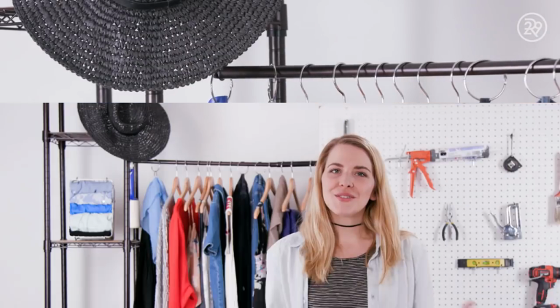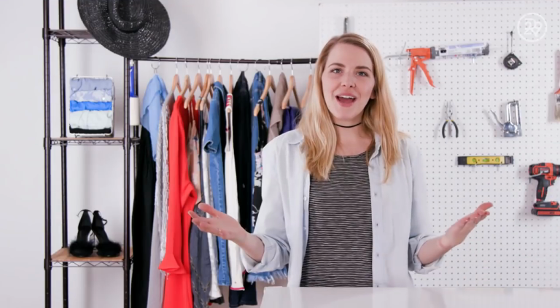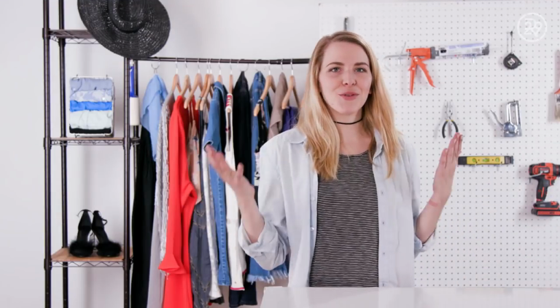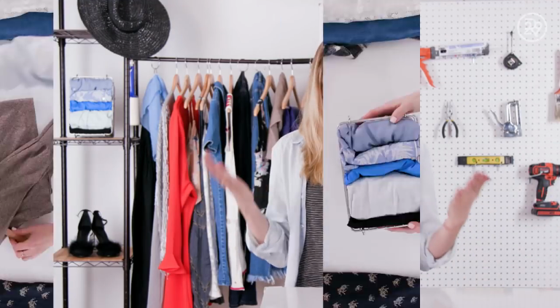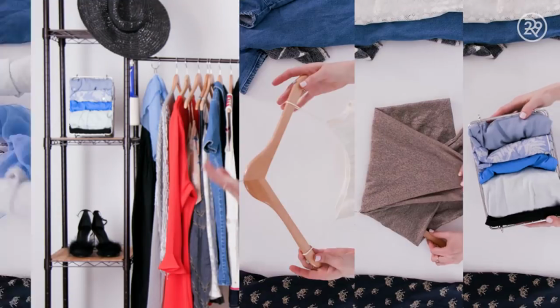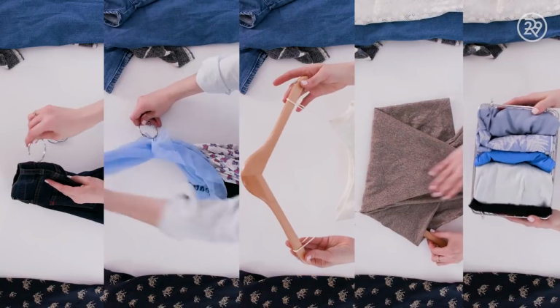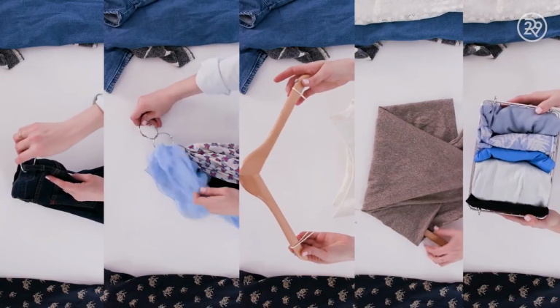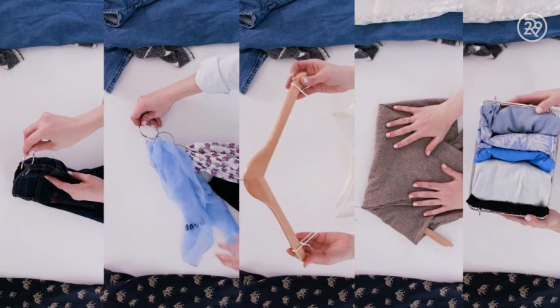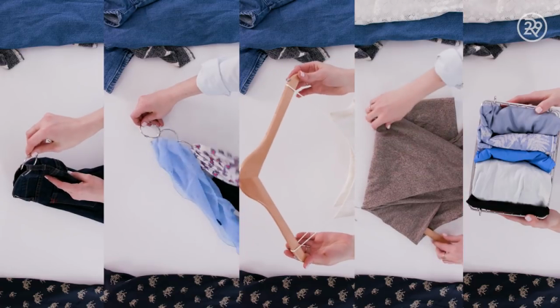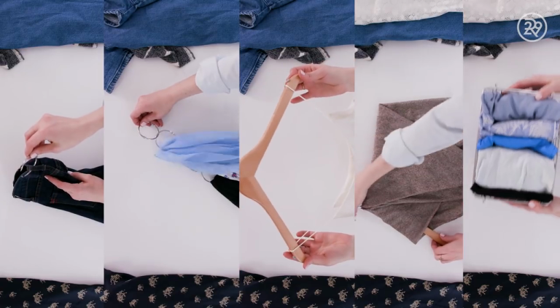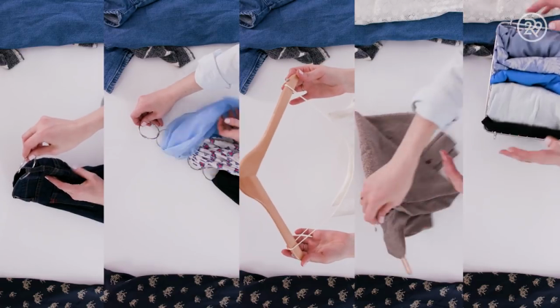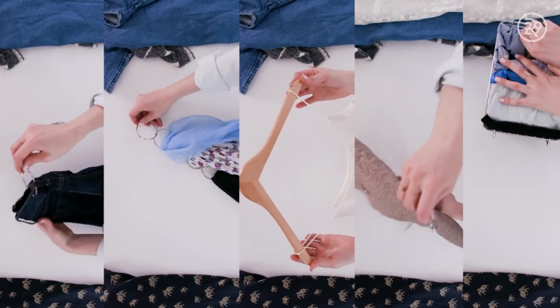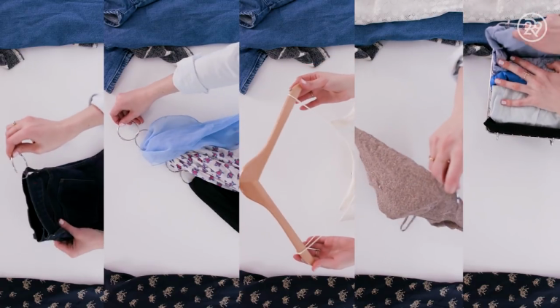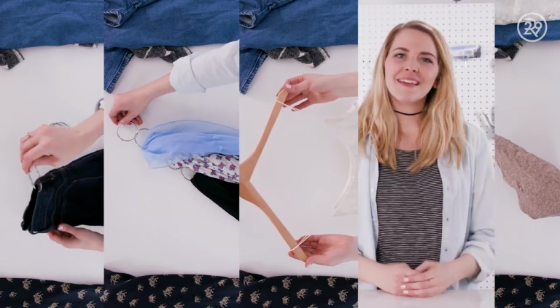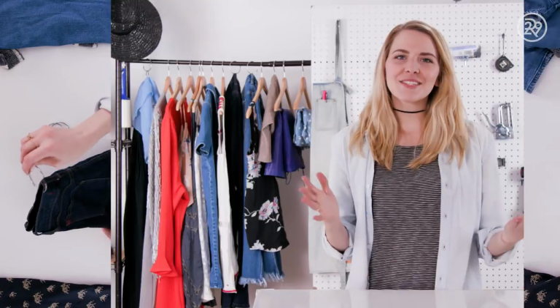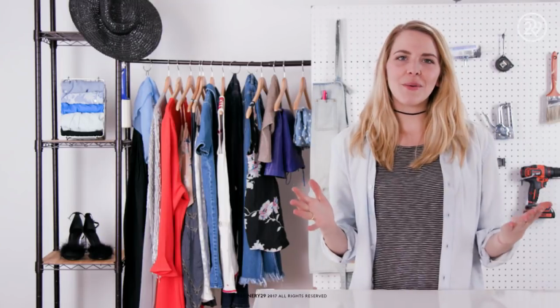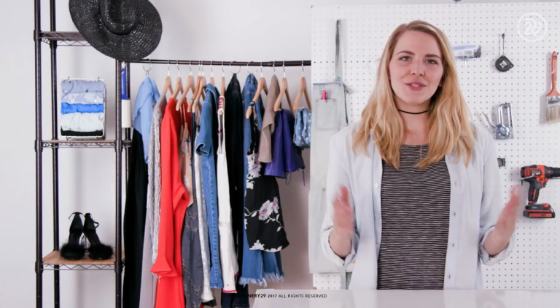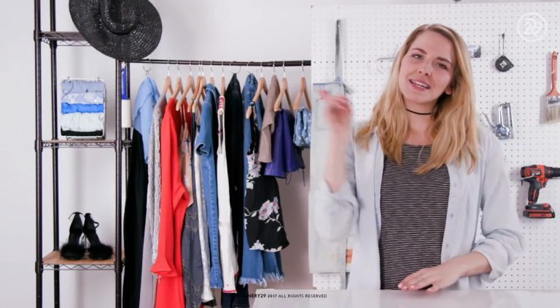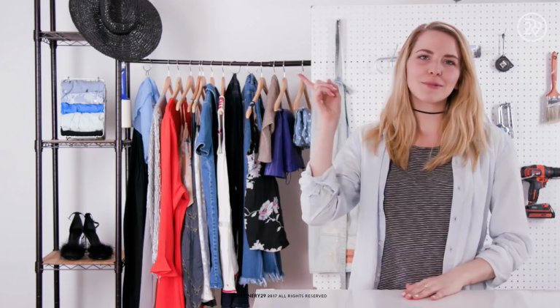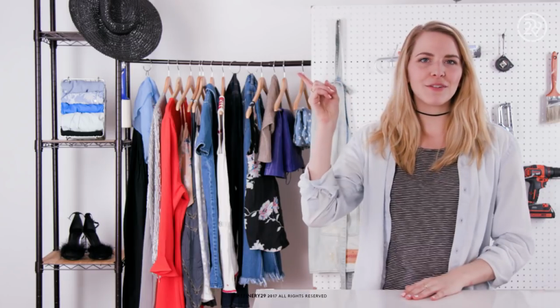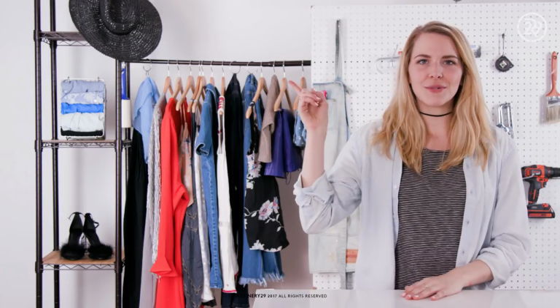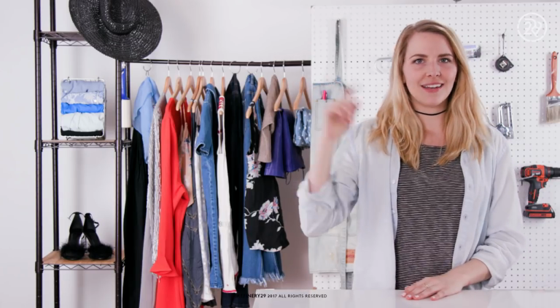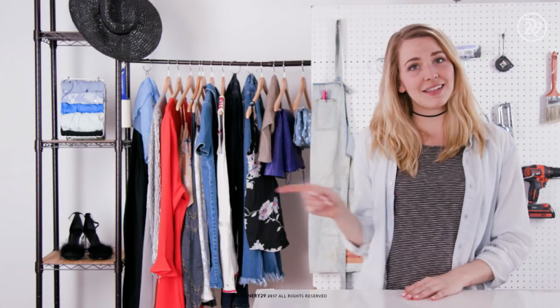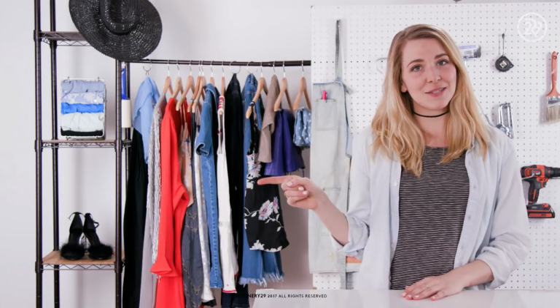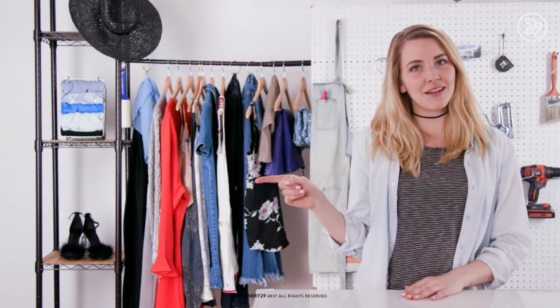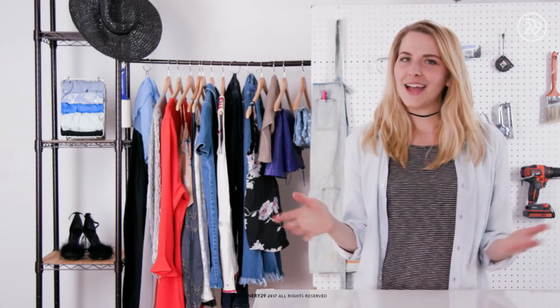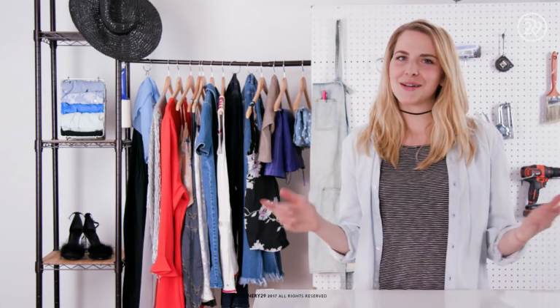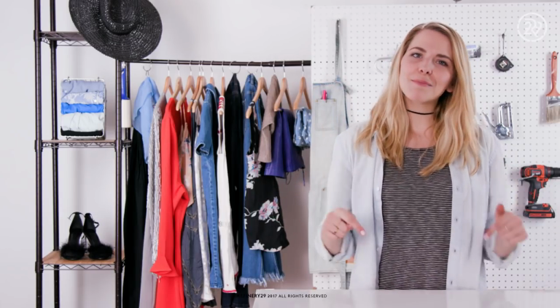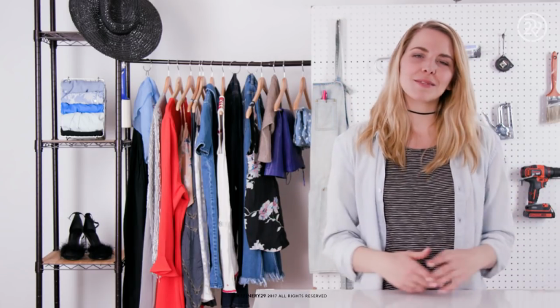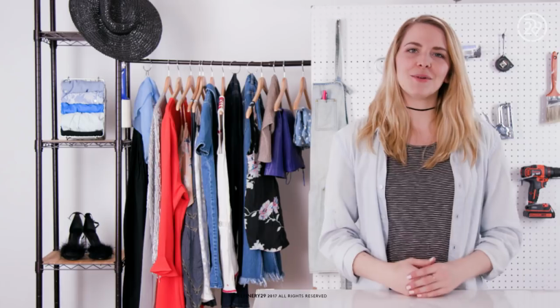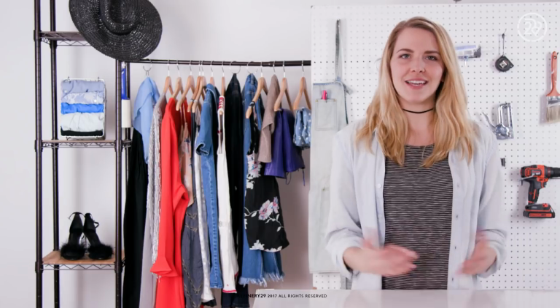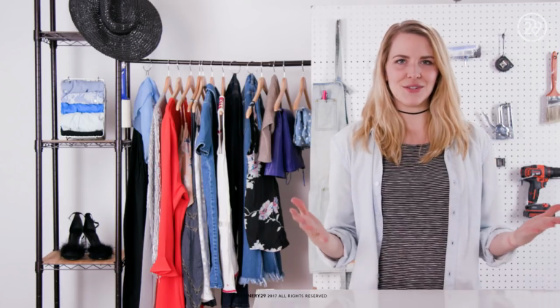So there you have it — those are some quick tips to get your closet in order and make your mornings and getting dressed a little less stressful. Thanks so much for watching. Click here to subscribe to Refinery29, click here to see some more videos, and as always comment below with some hacks you want to see in the studio.